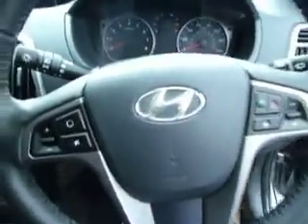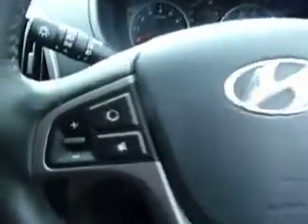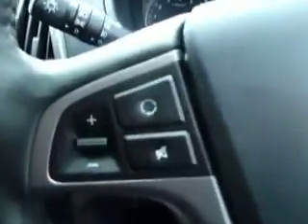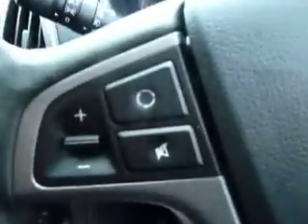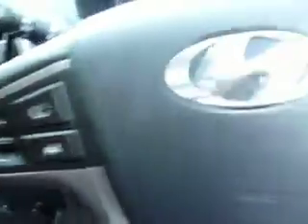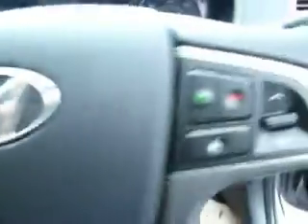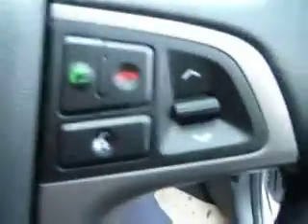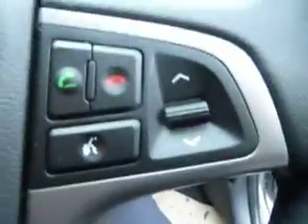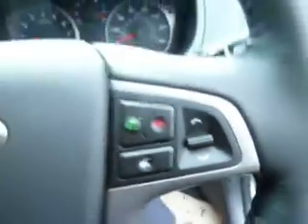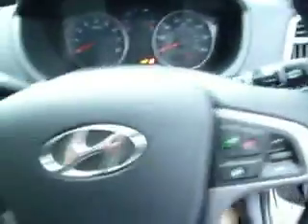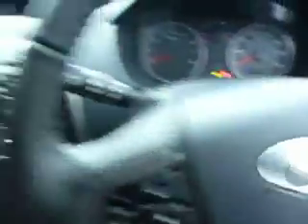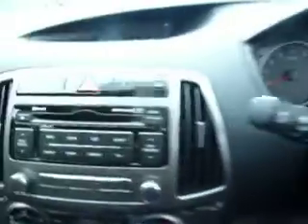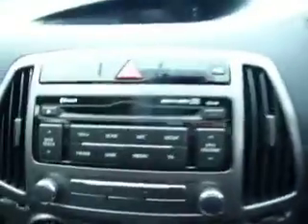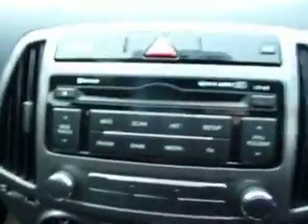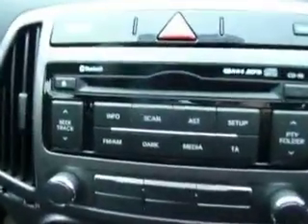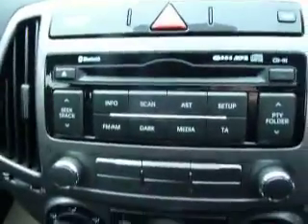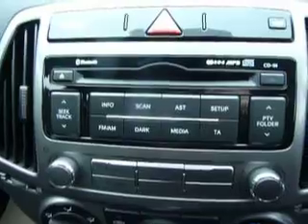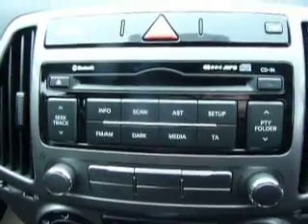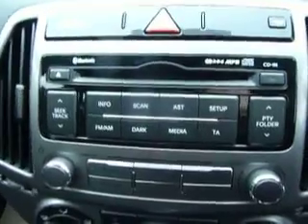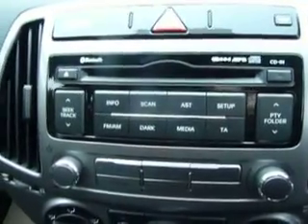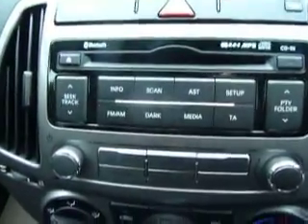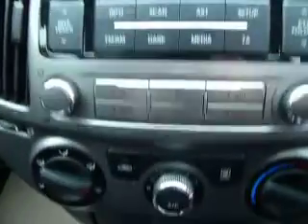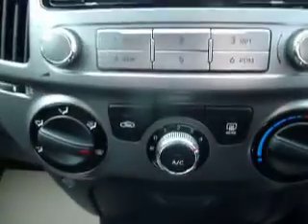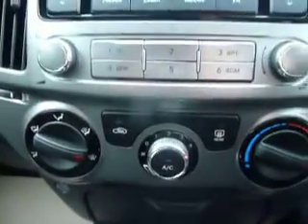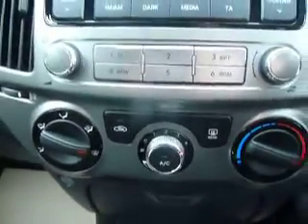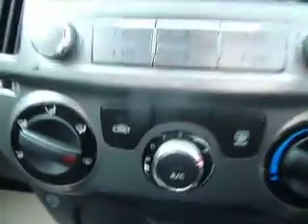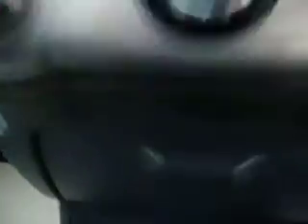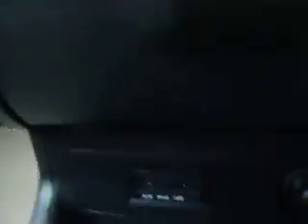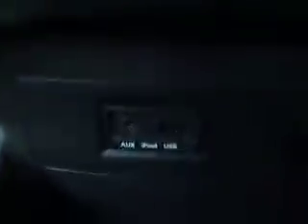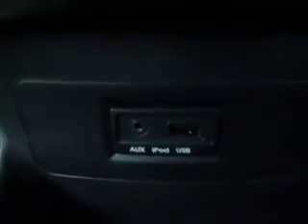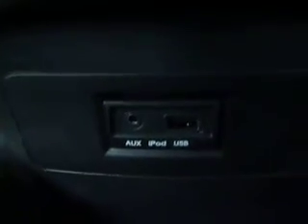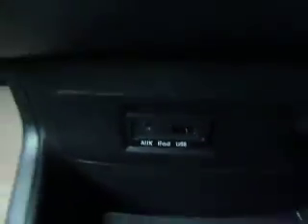Going inside the car, we can see it's equipped with a multi-functional steering wheel with audio controls and Bluetooth controls, as well as a radio, CD player, climate control, and also iPod connectivity.